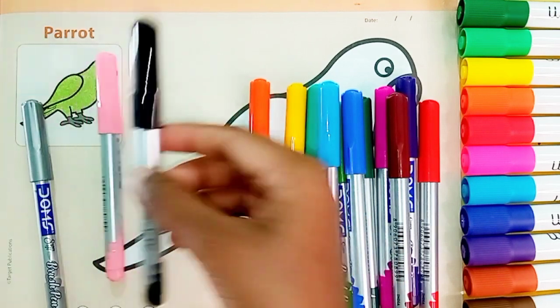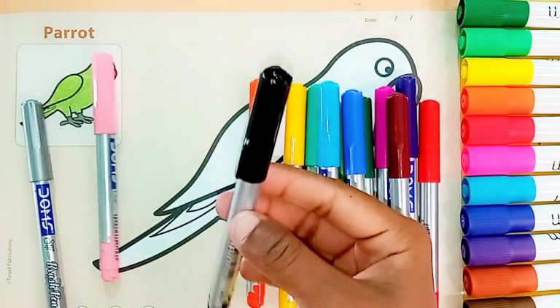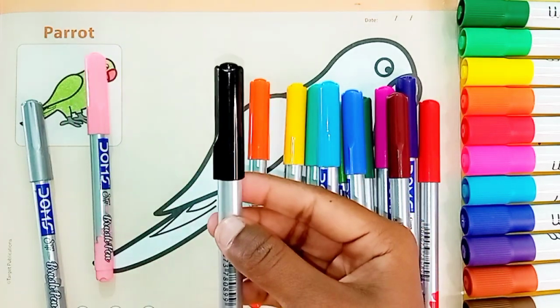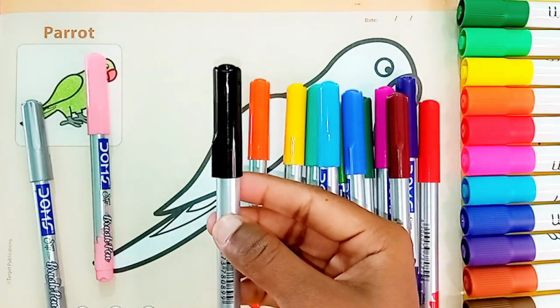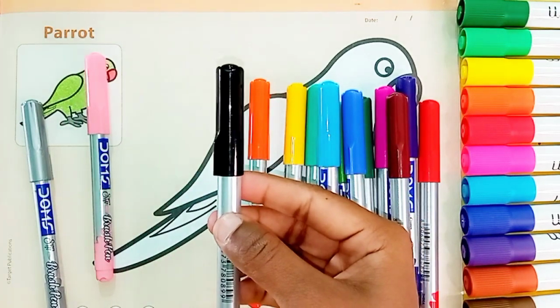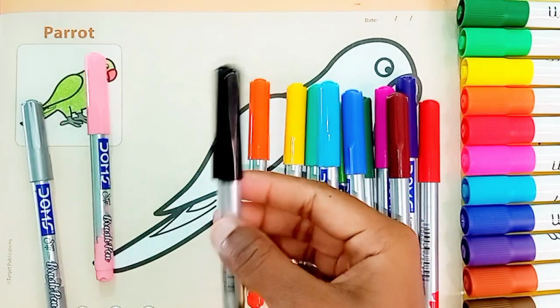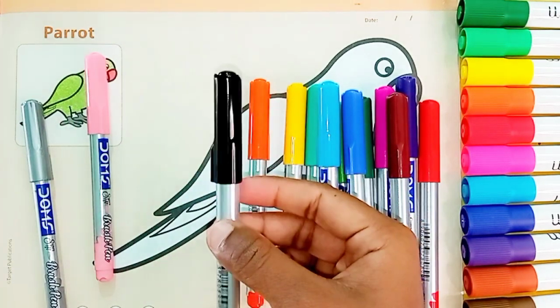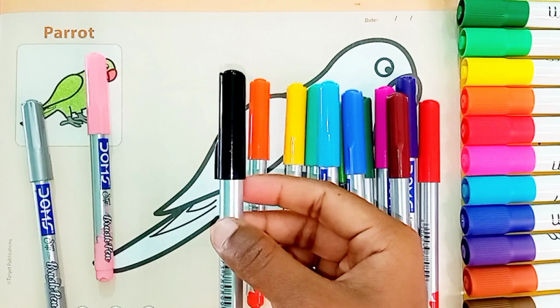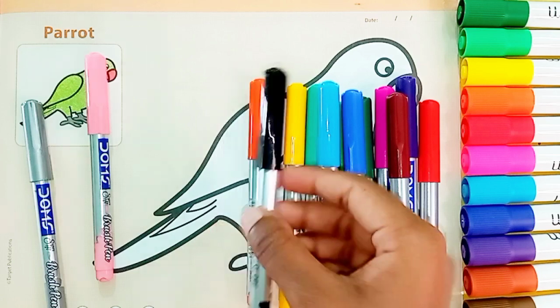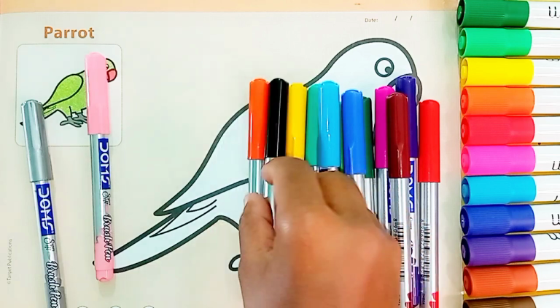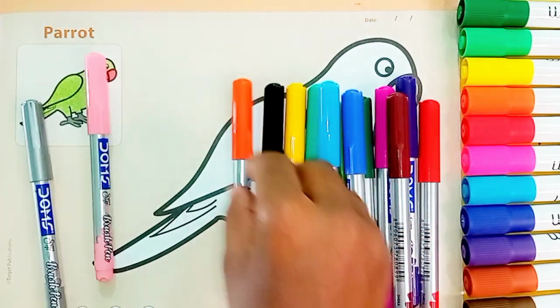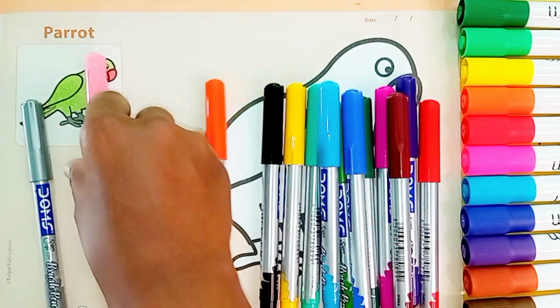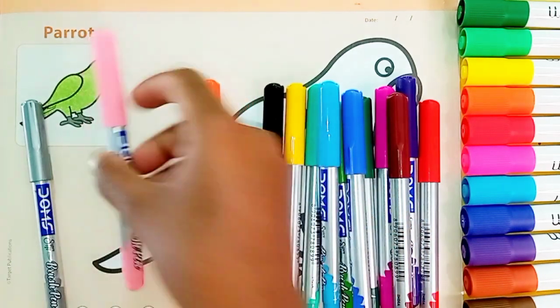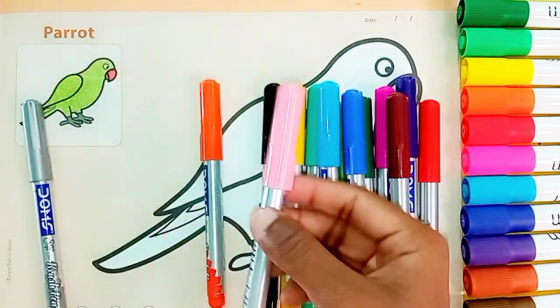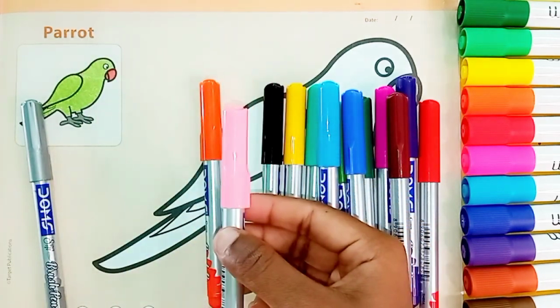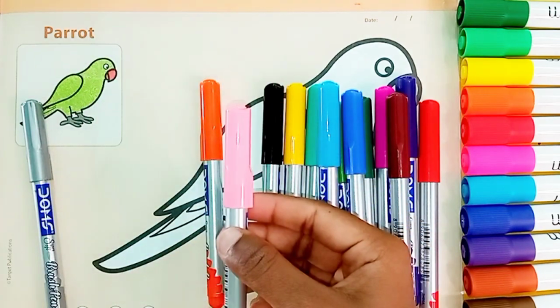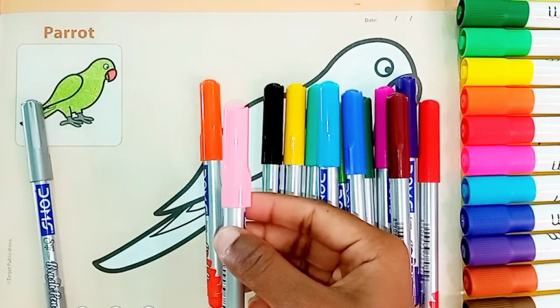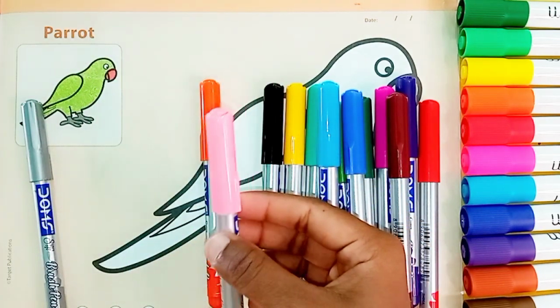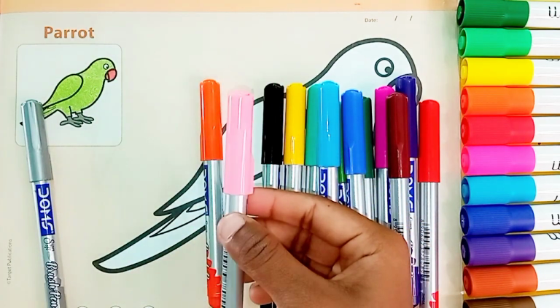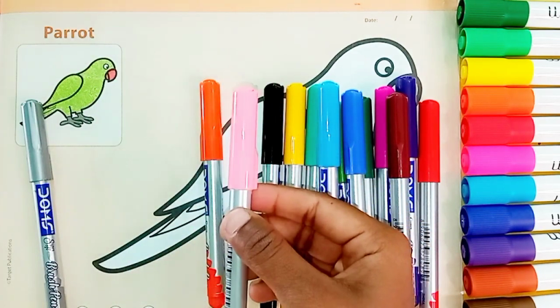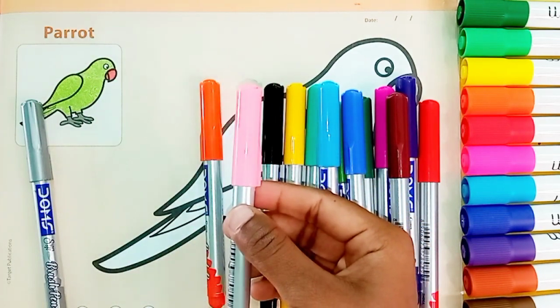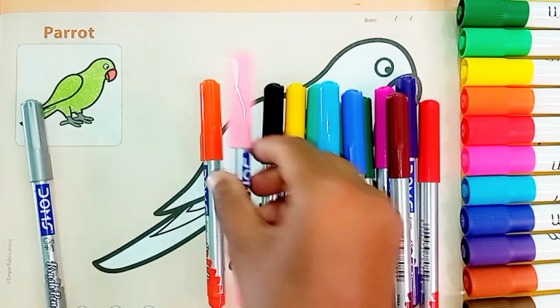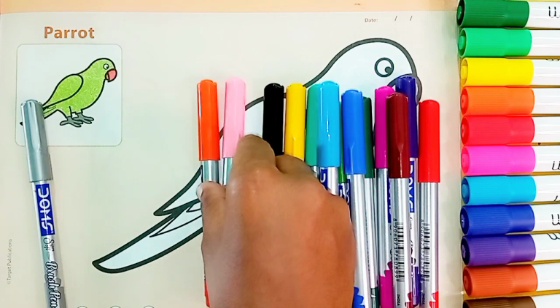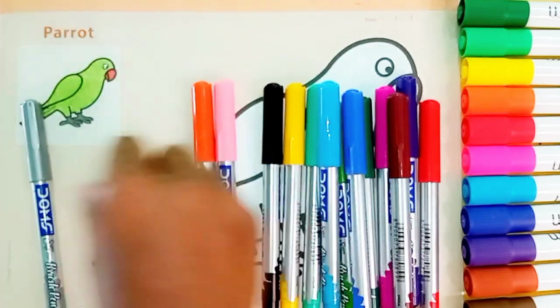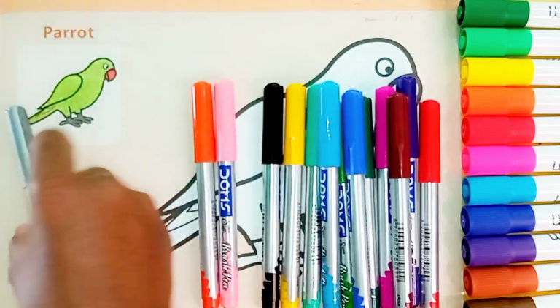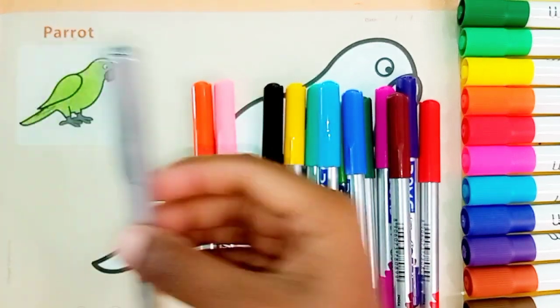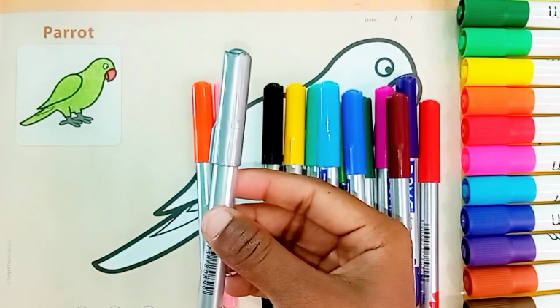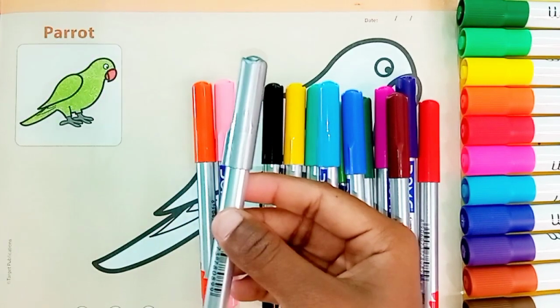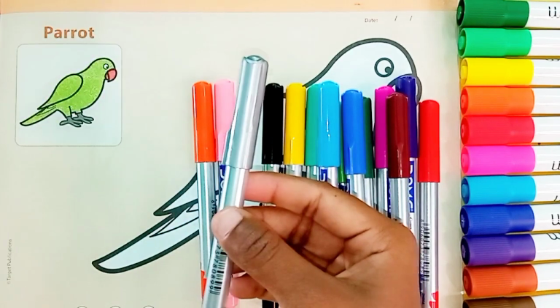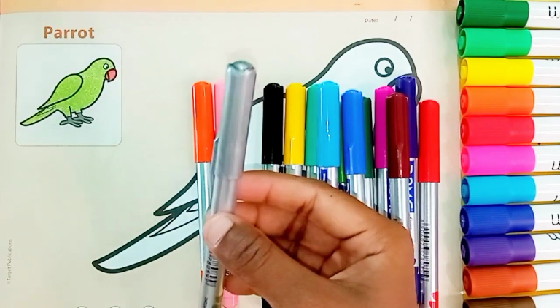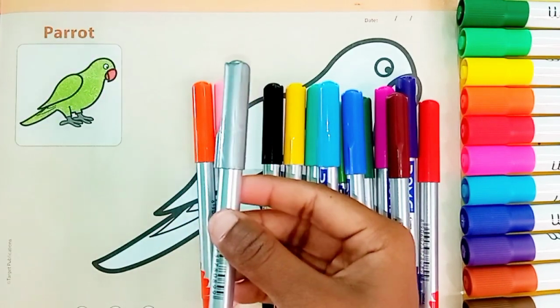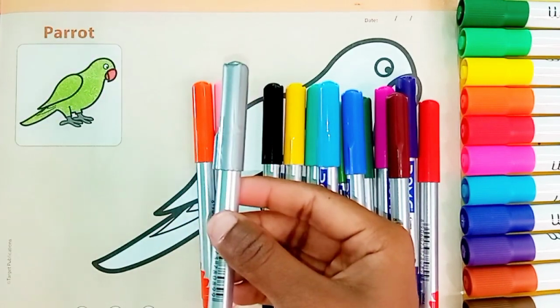Black Color. Baby Pink Color. Gray Color.